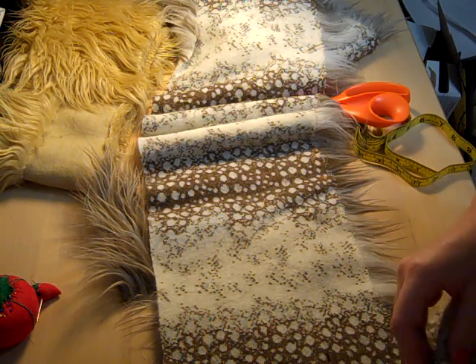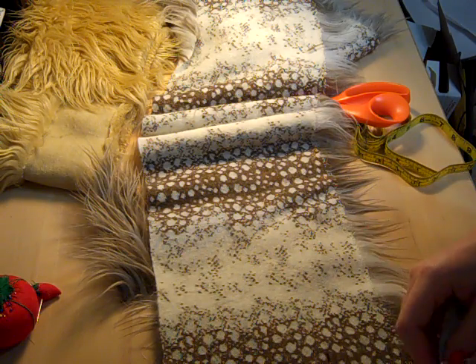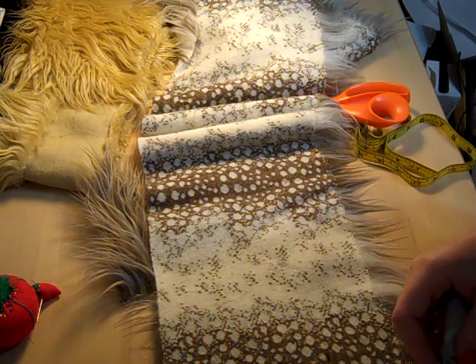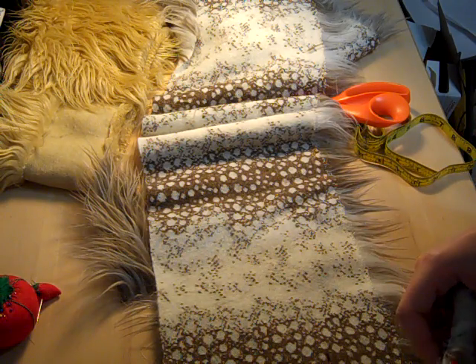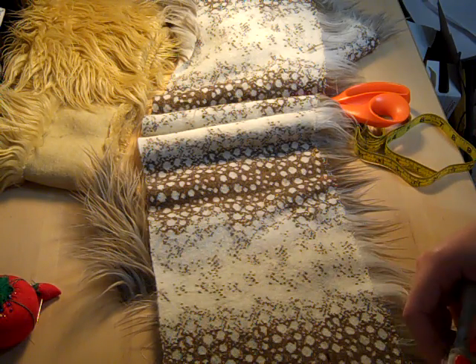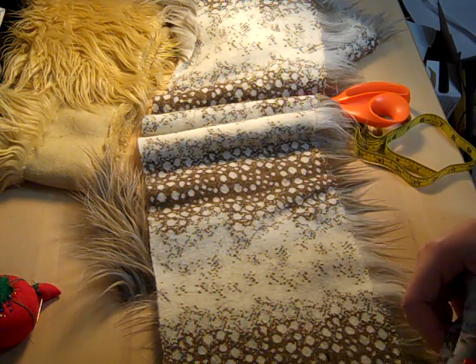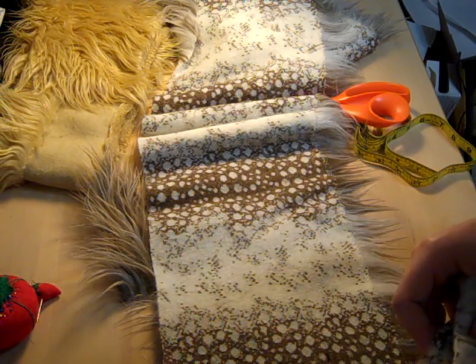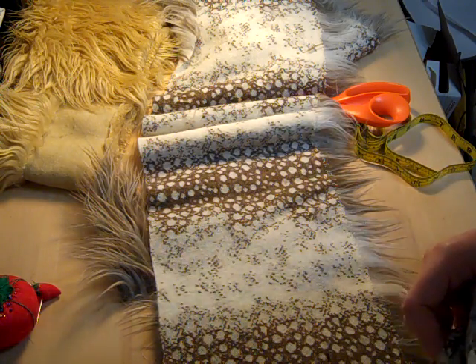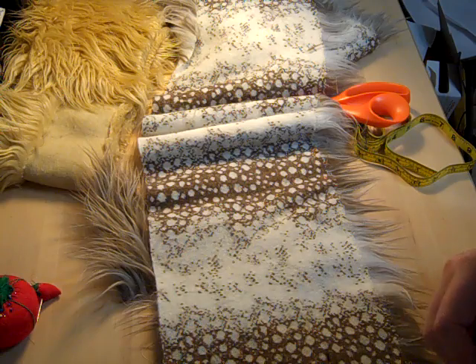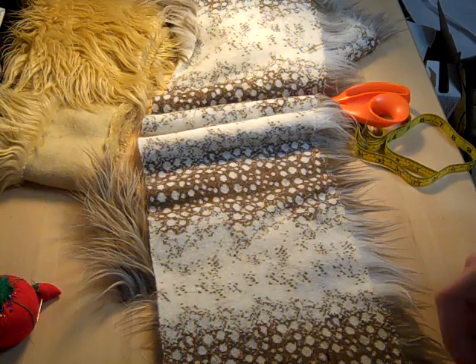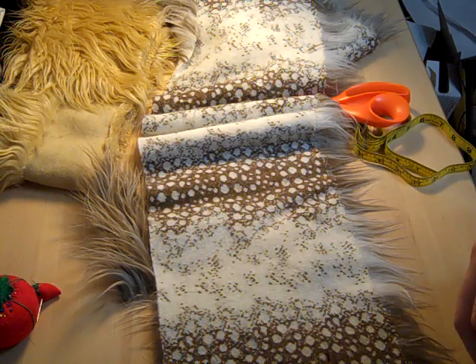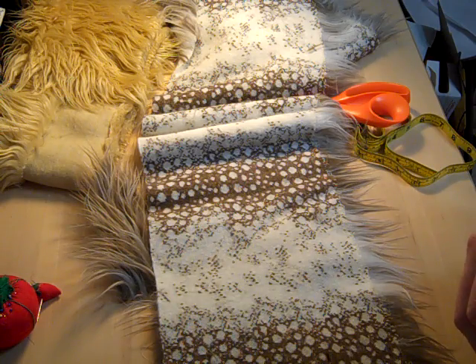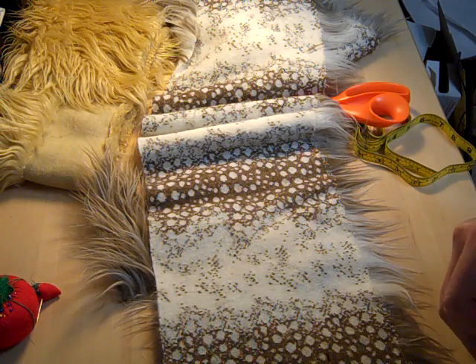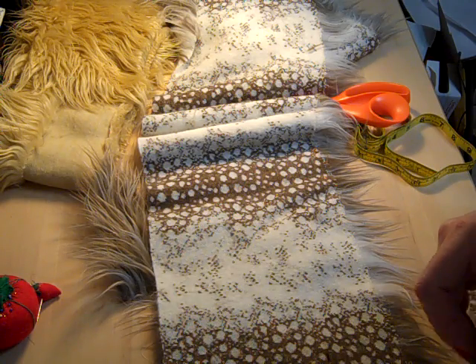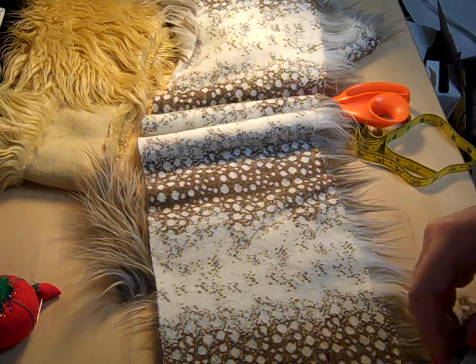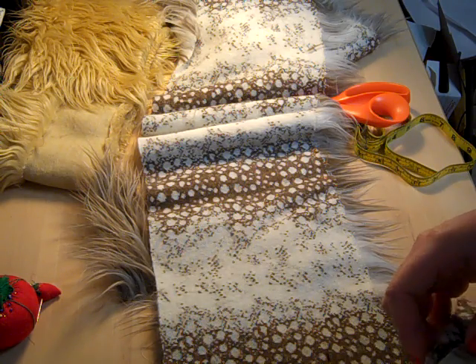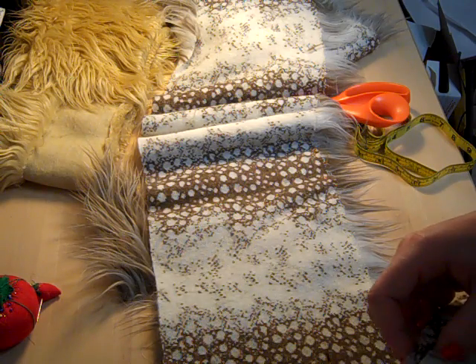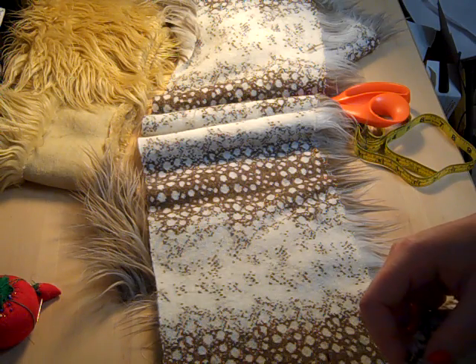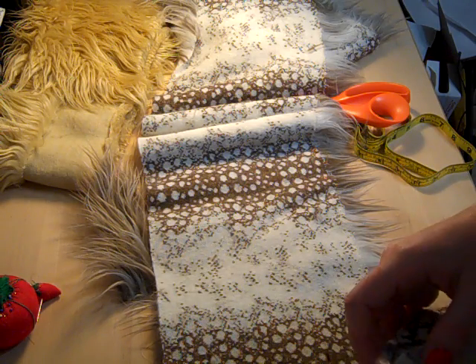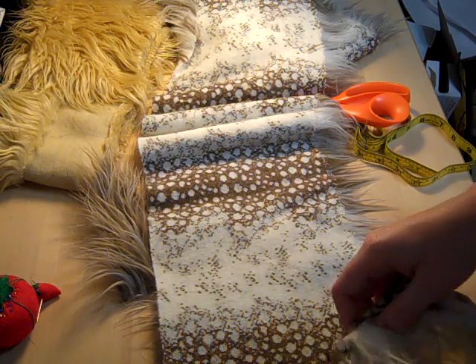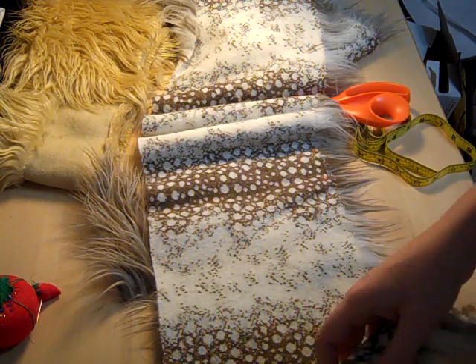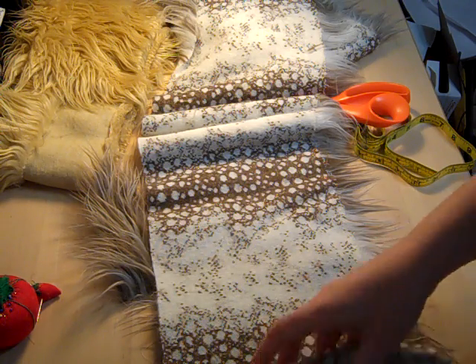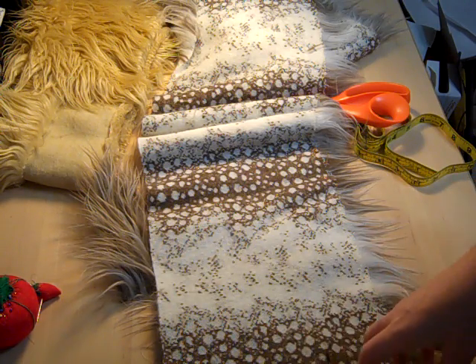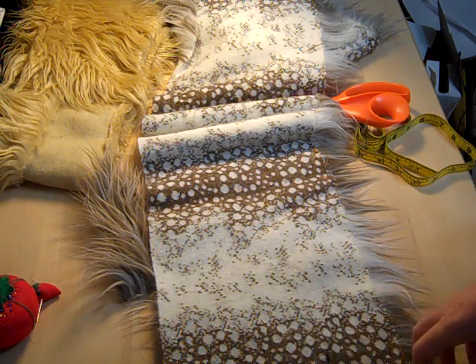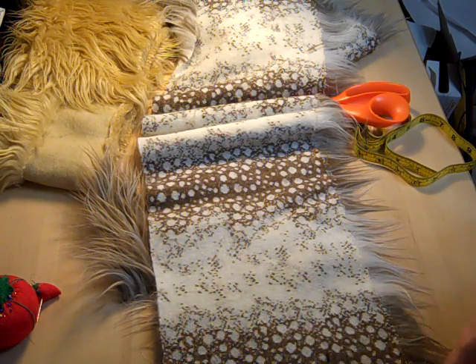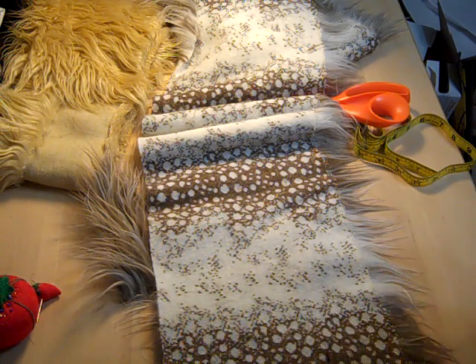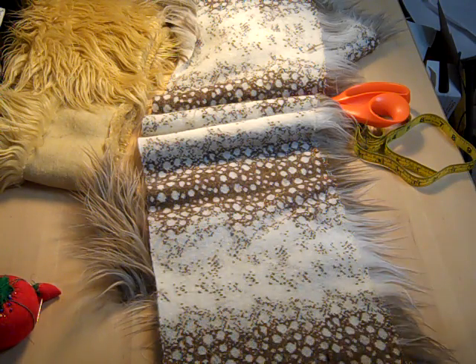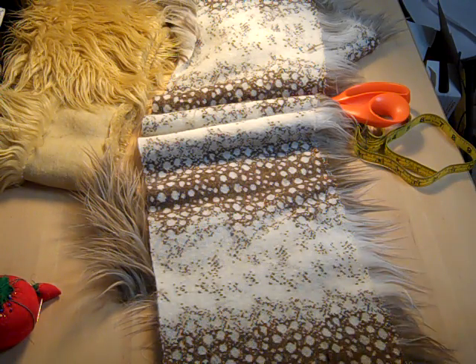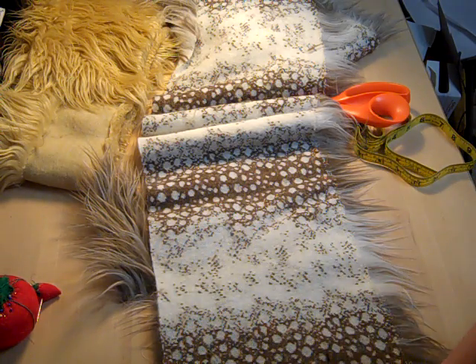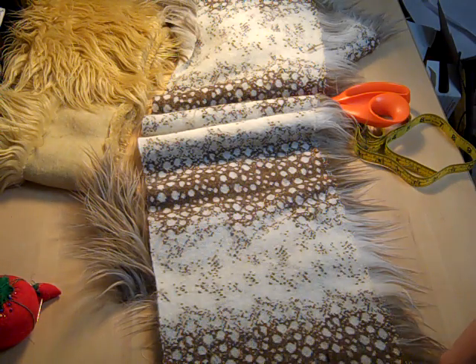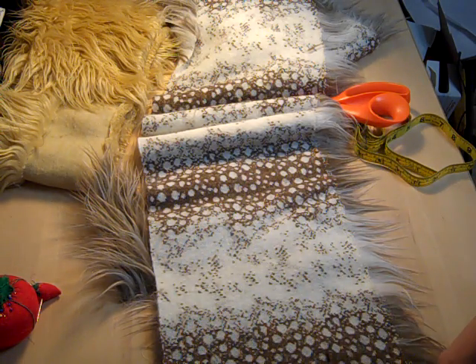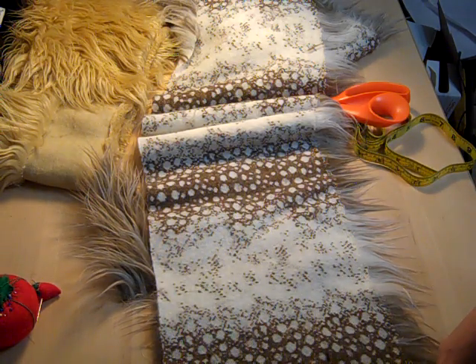I'm going to pause this and do a little movie magic while I sew, and then we'll come back and I'll show you how to attach the tails to a wig.